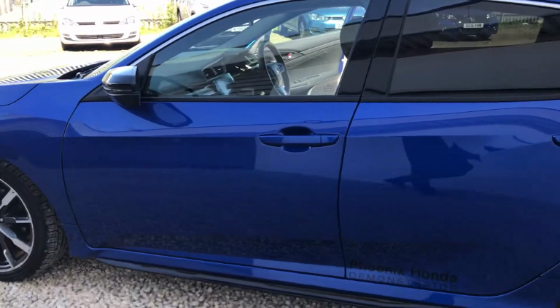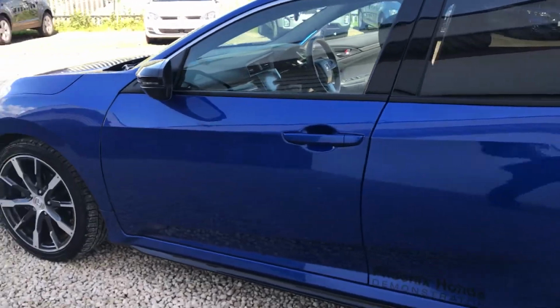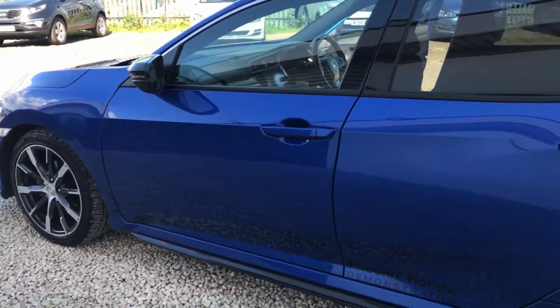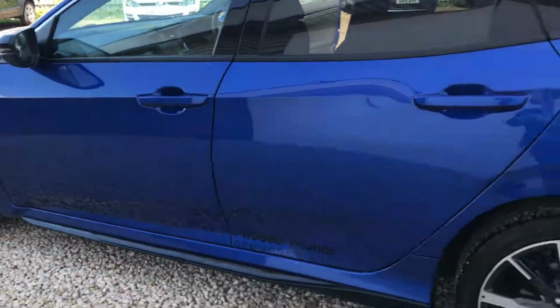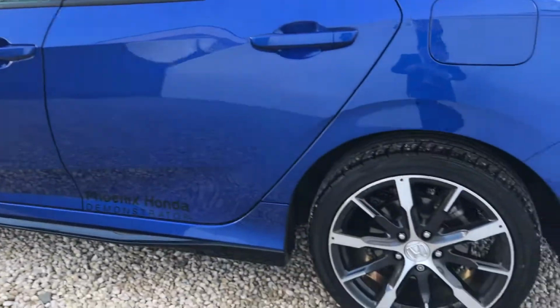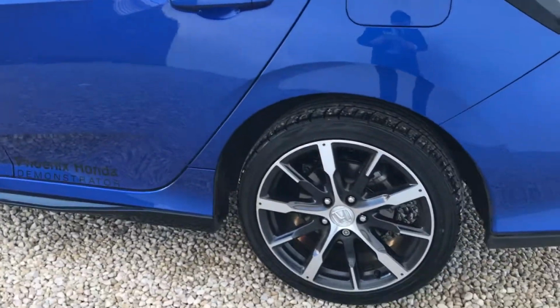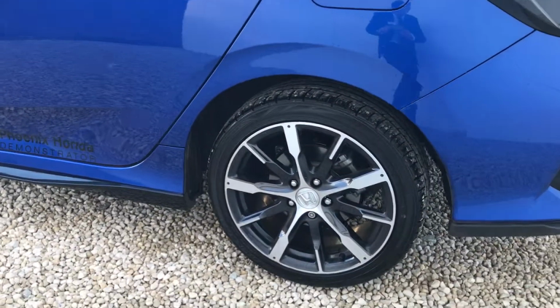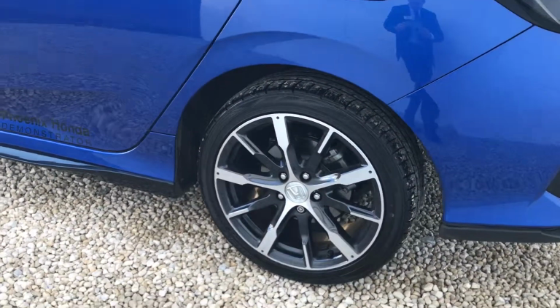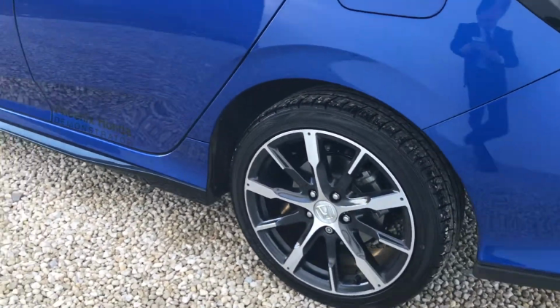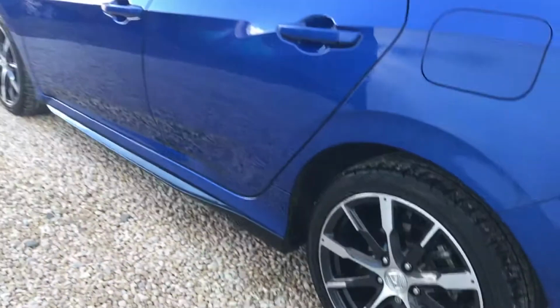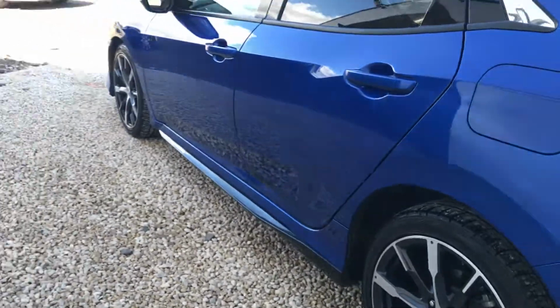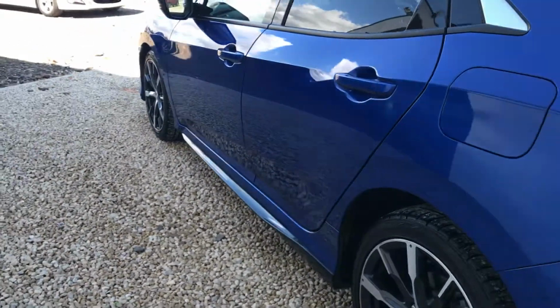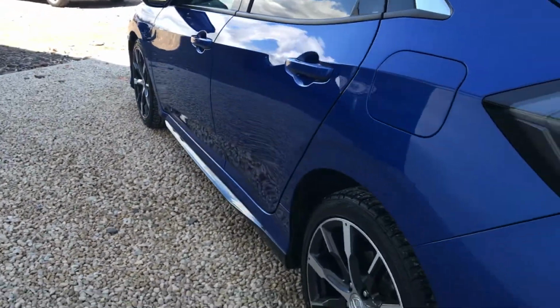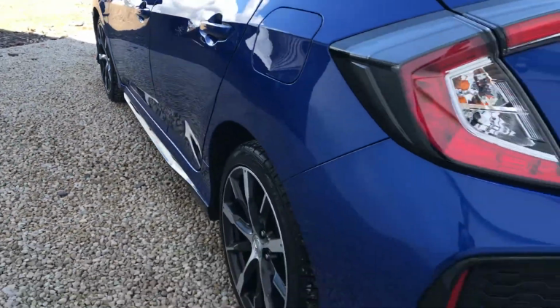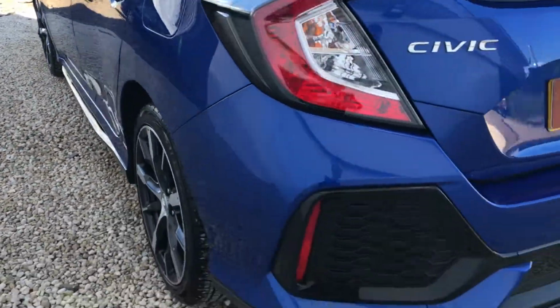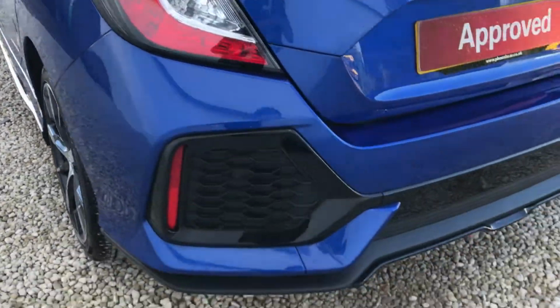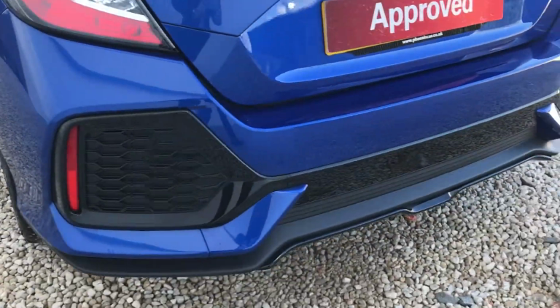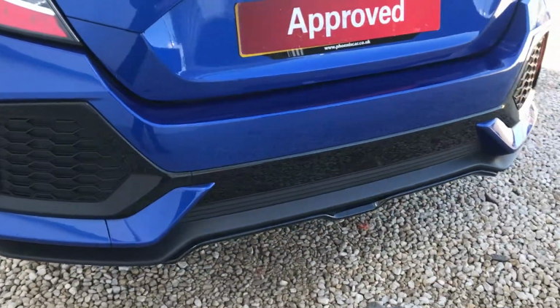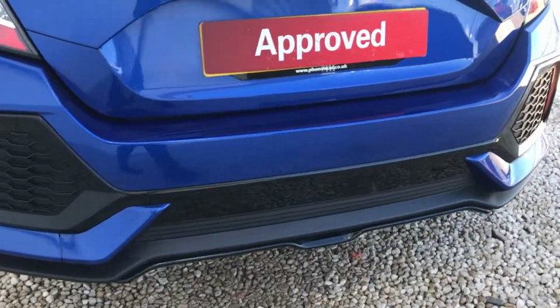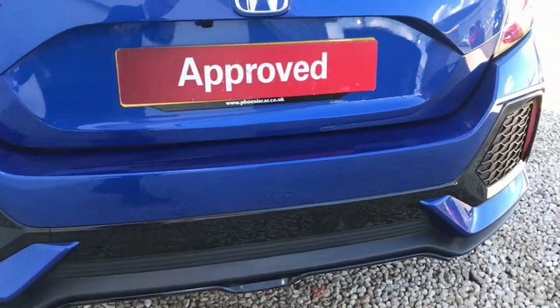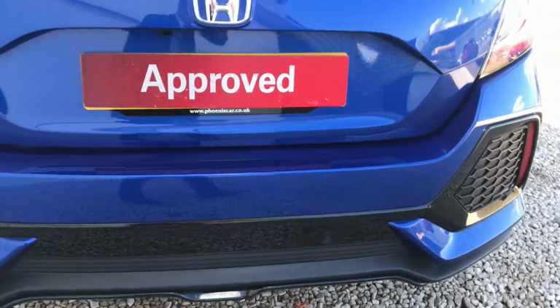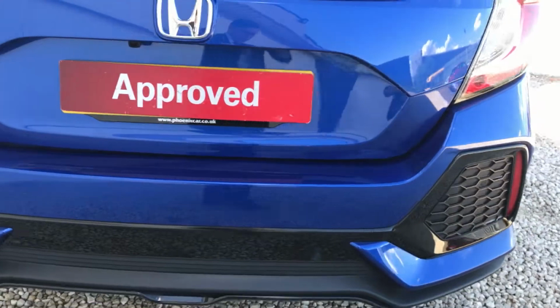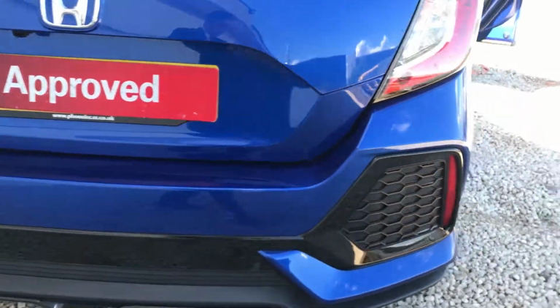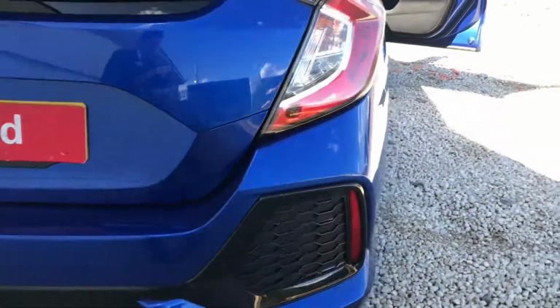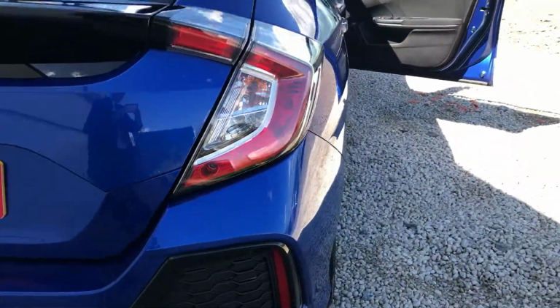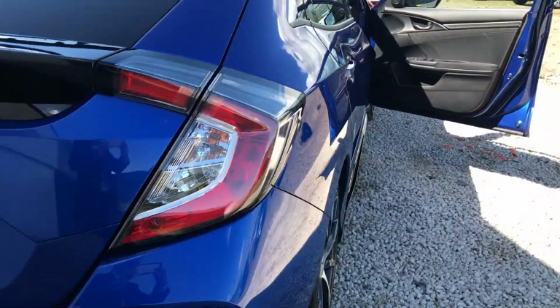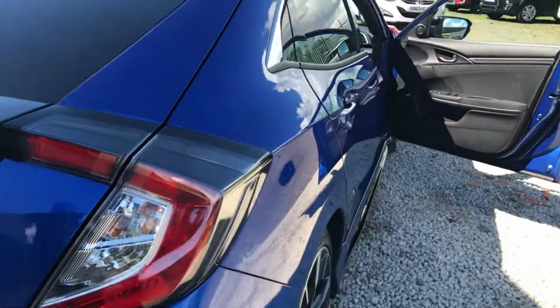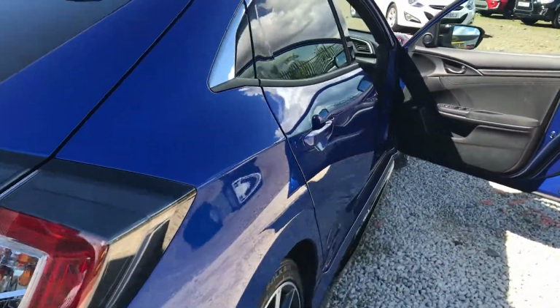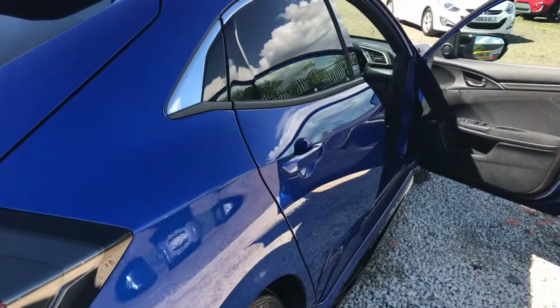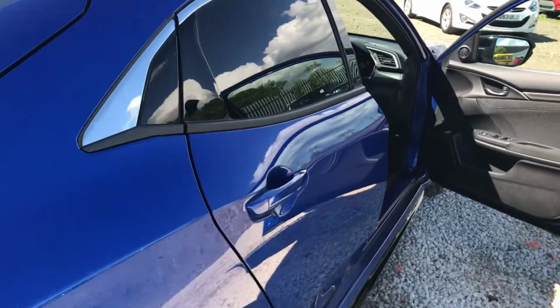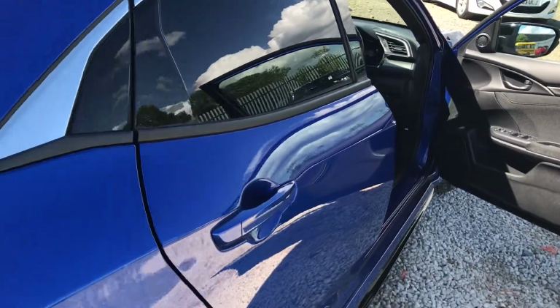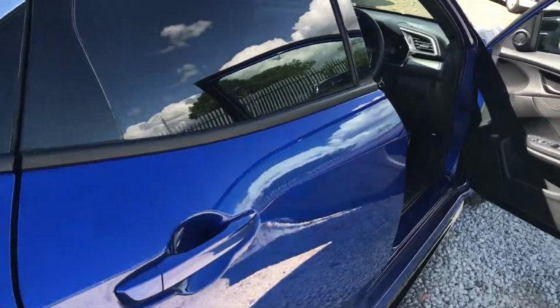Now this car also has upgraded alloys — the Apollon 19 inch alloys — and the black line as an accessory, which is your skirts around the sides, the front and the rear. Now the car has sat nav as standard.